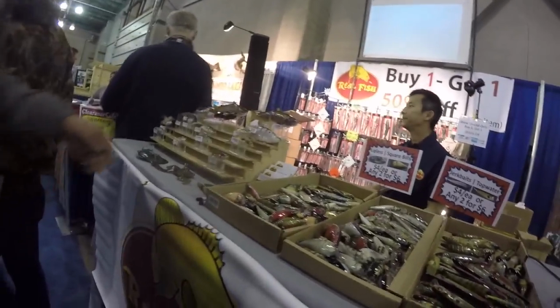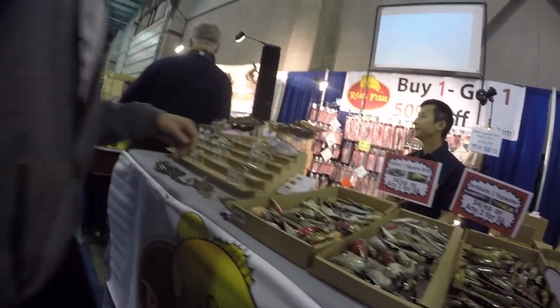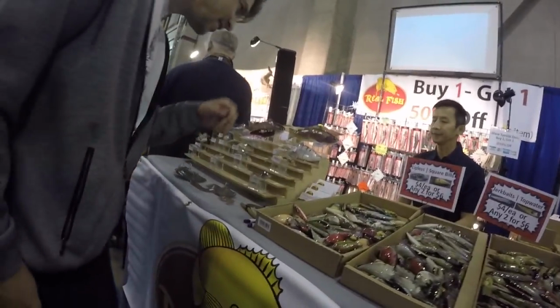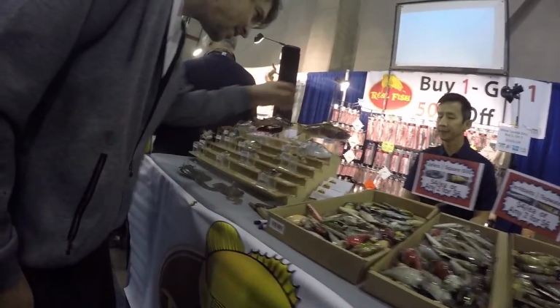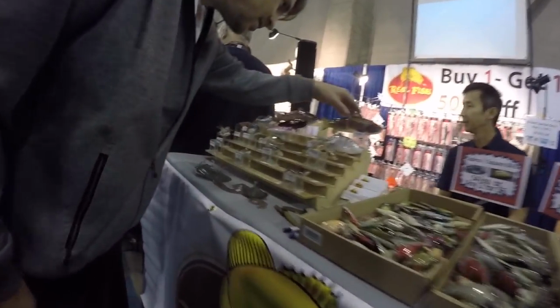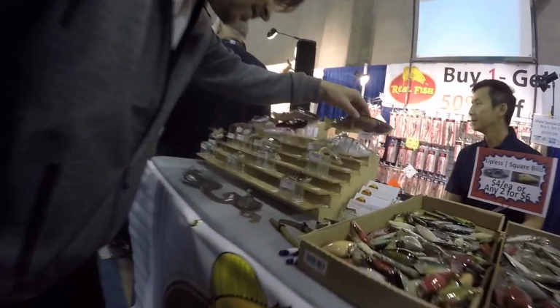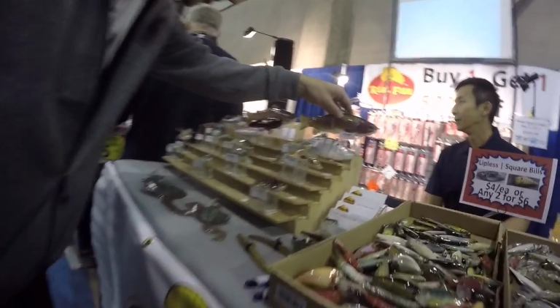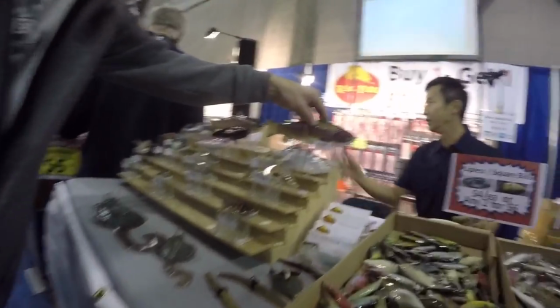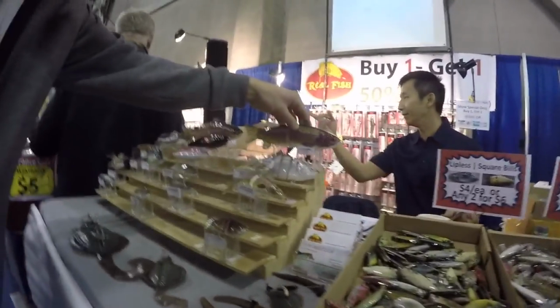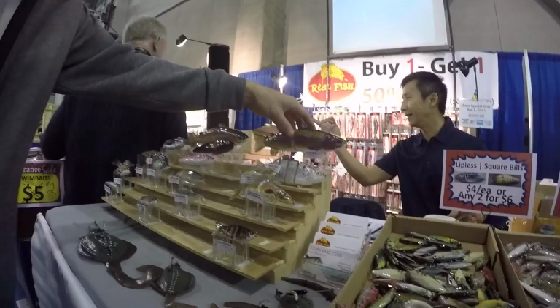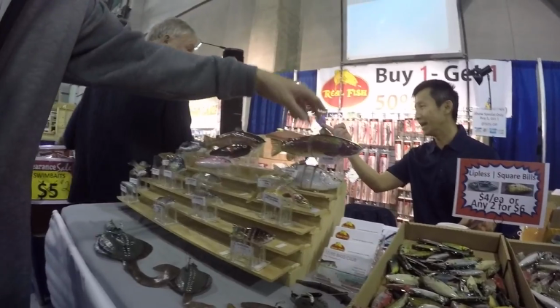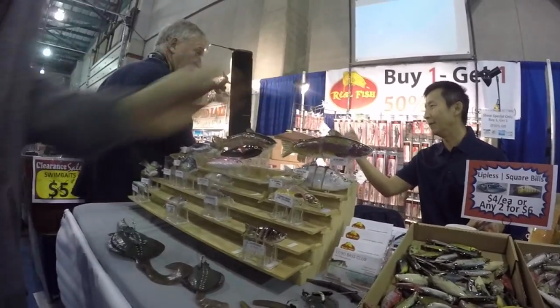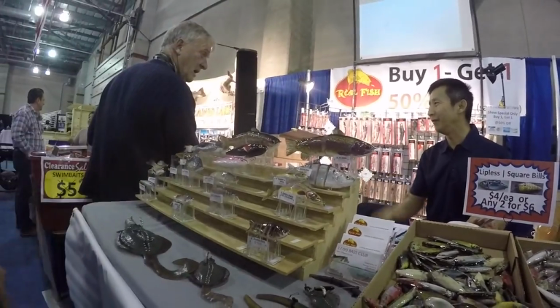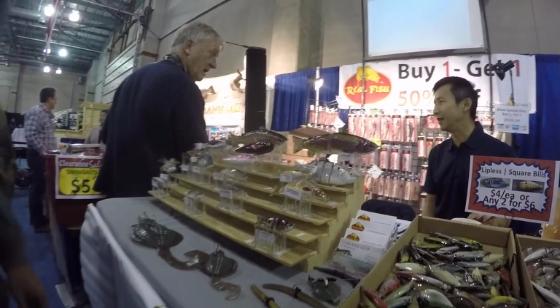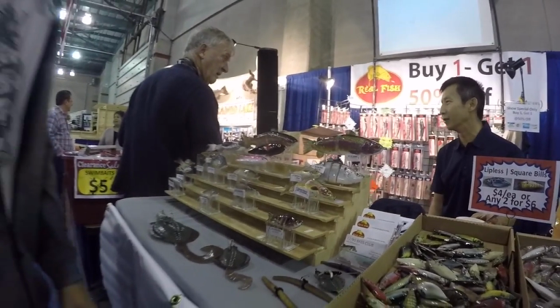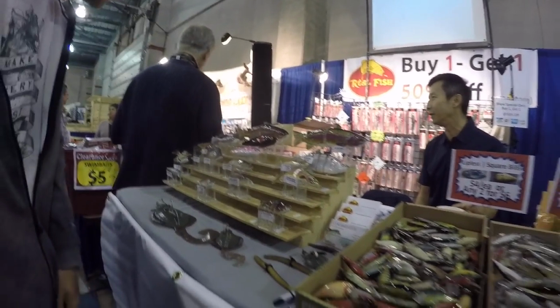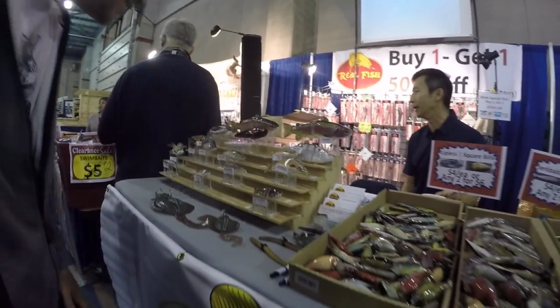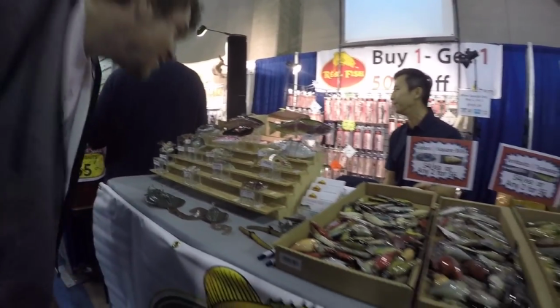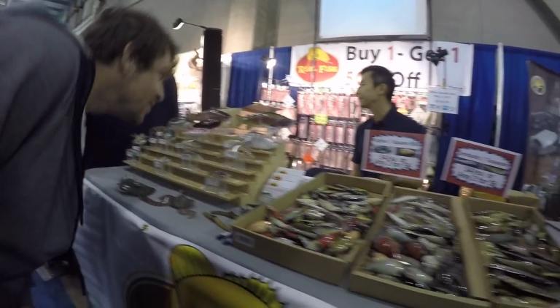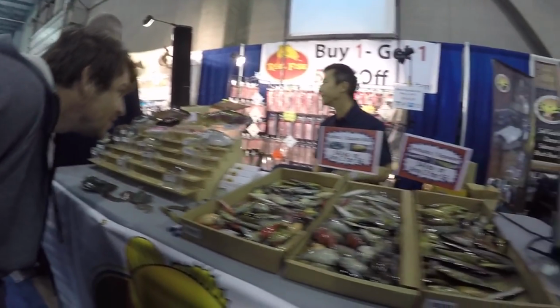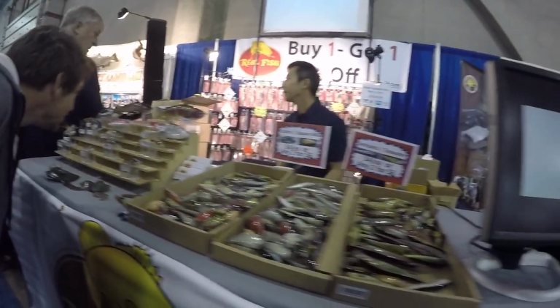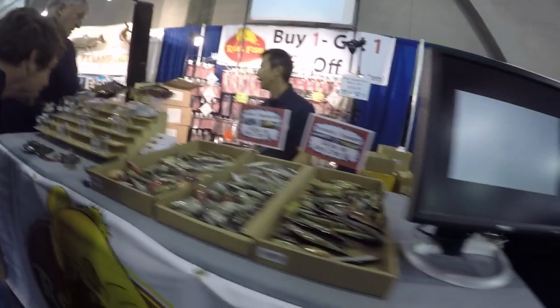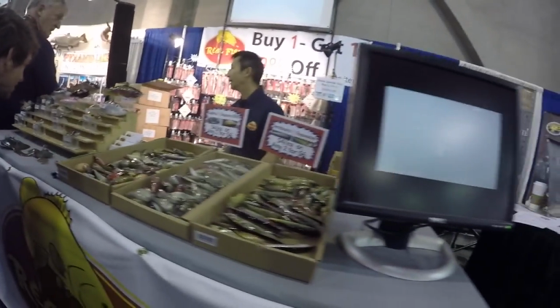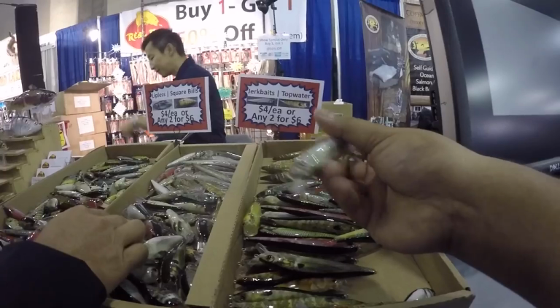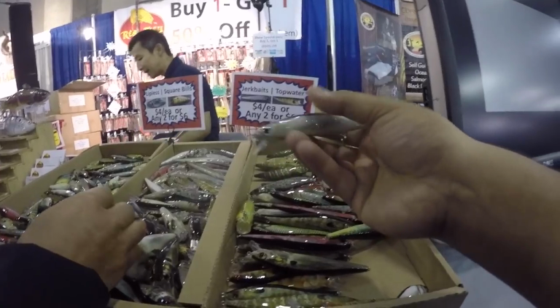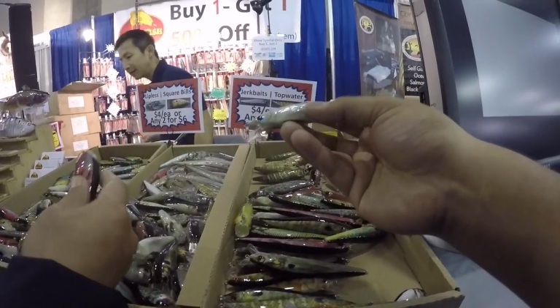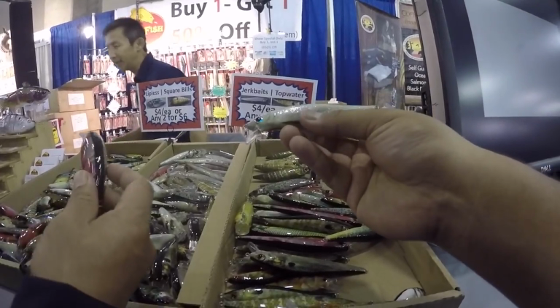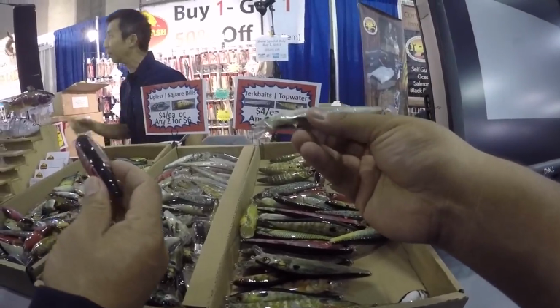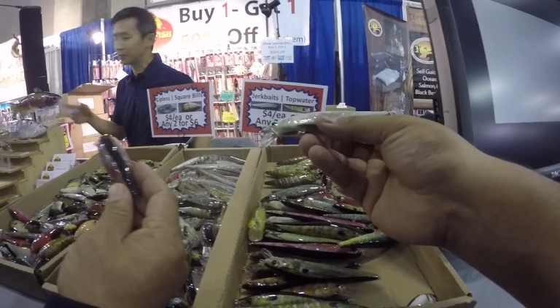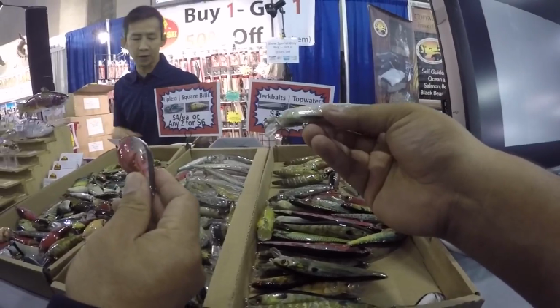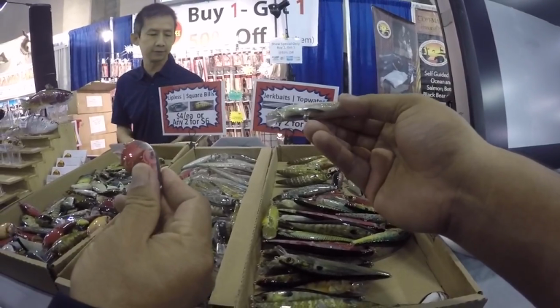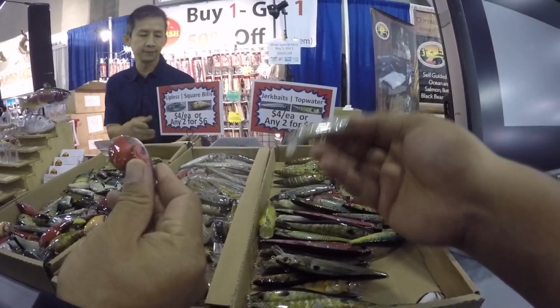Buy one, get one half off. It's pretty budget, dude. Have you seen those? I've been trying to cast one of those. Oh, these are badass bro — square bill too.